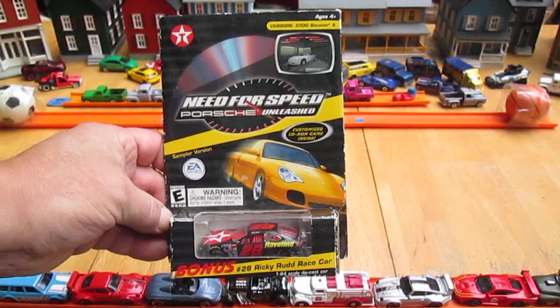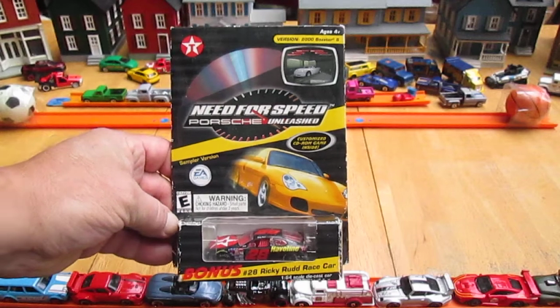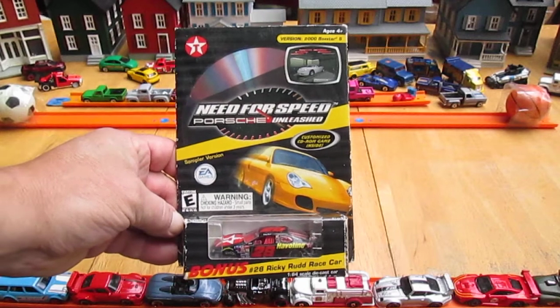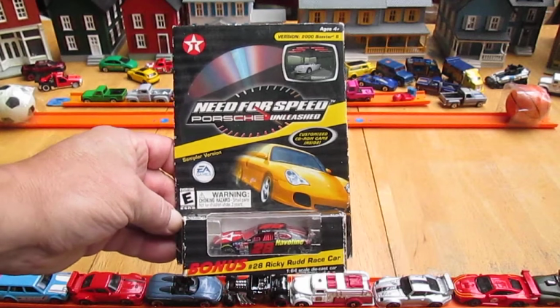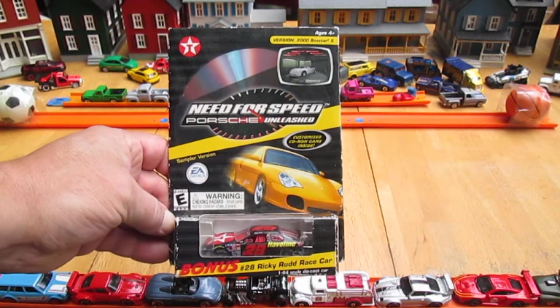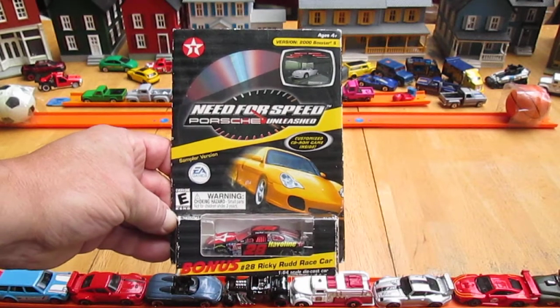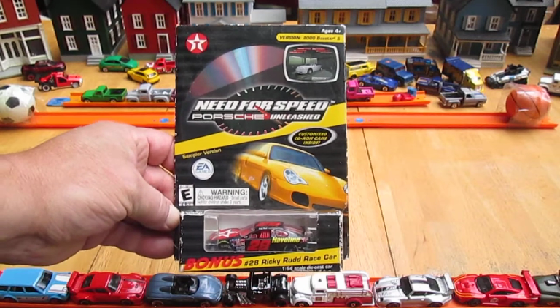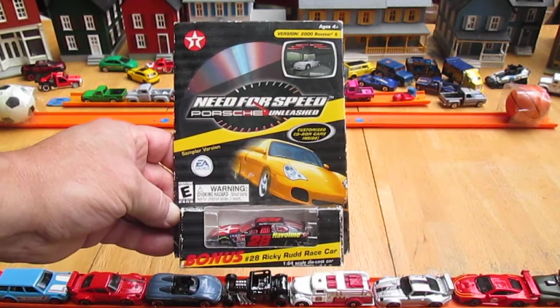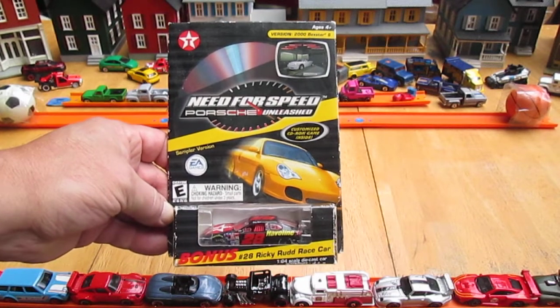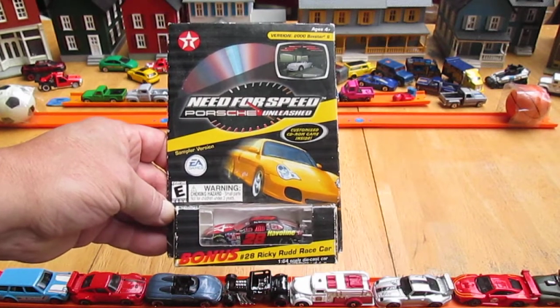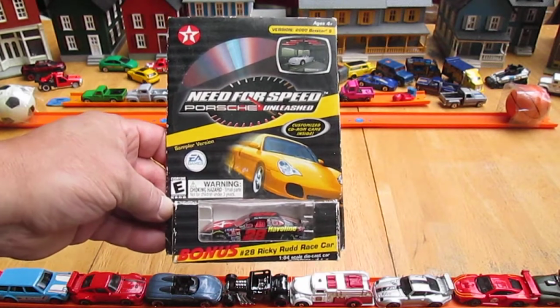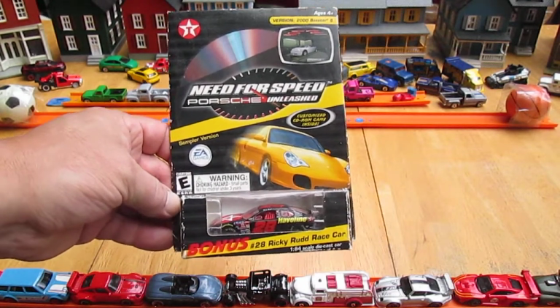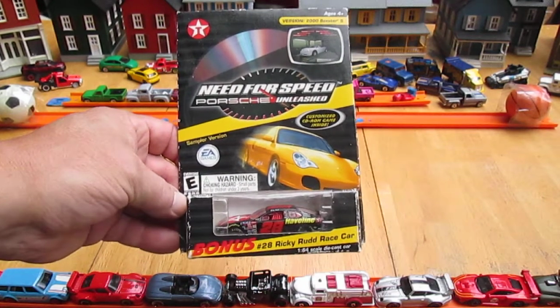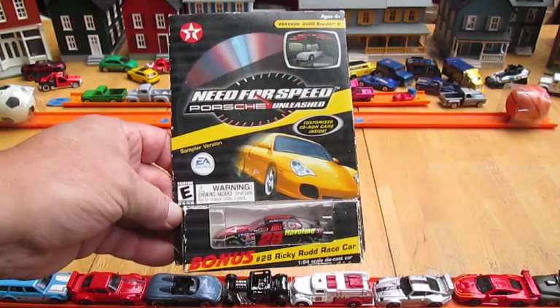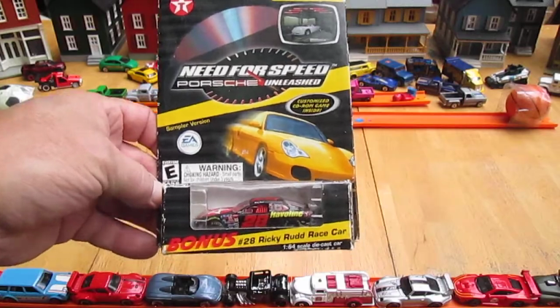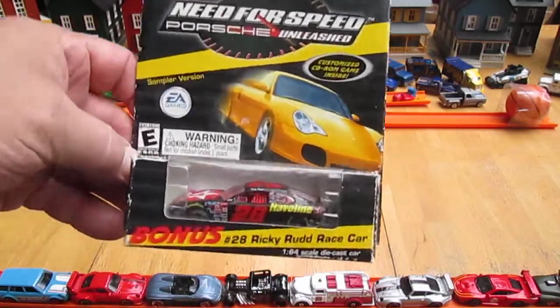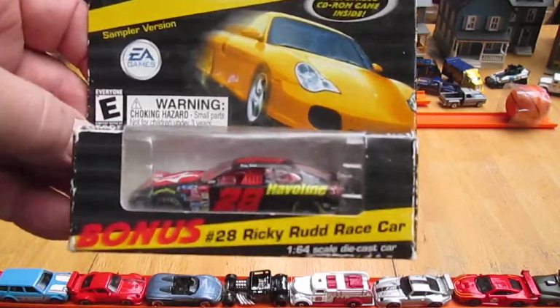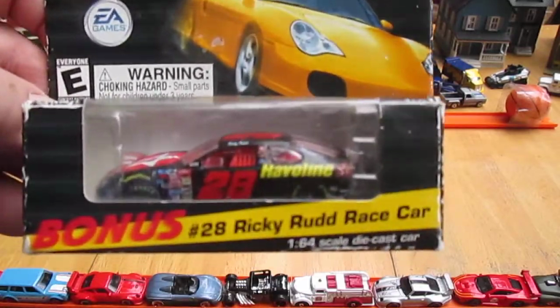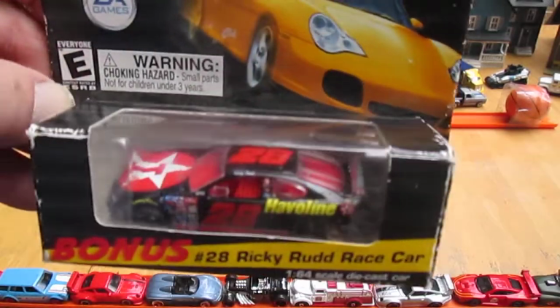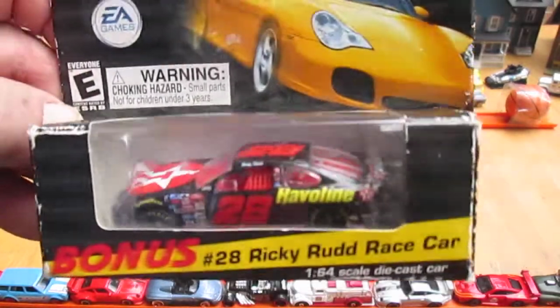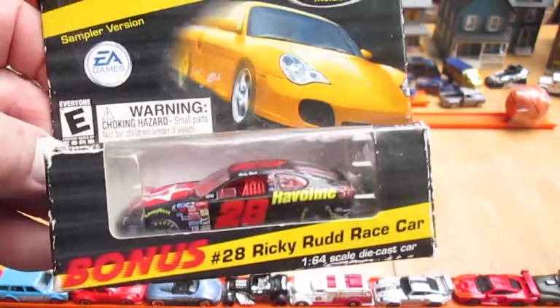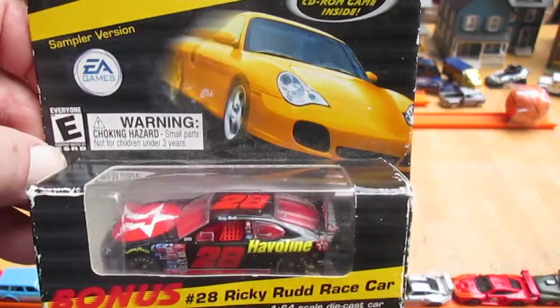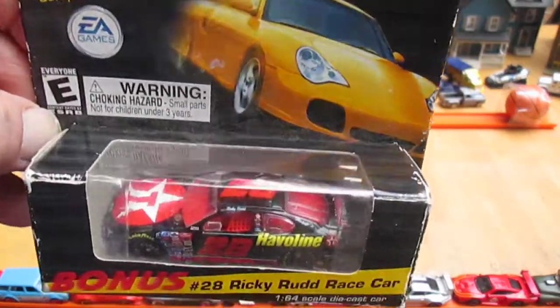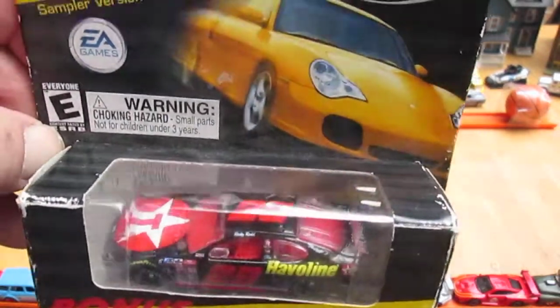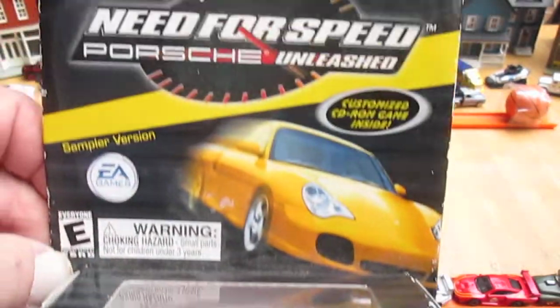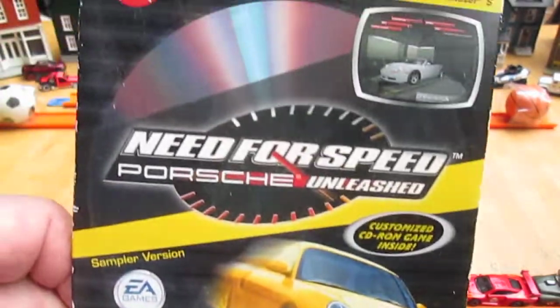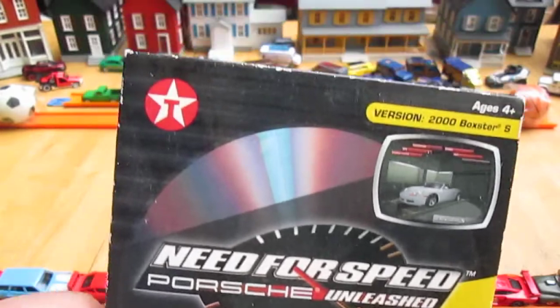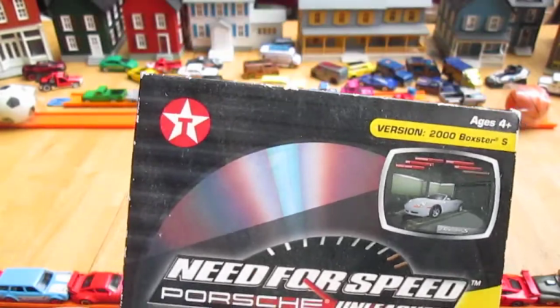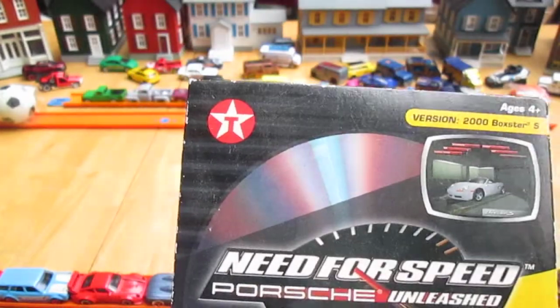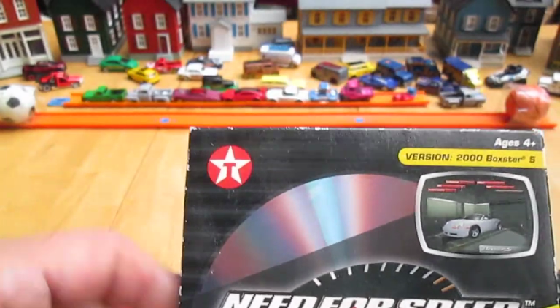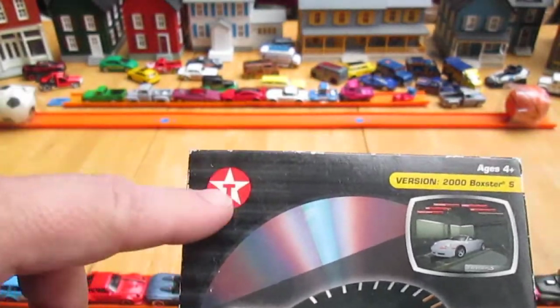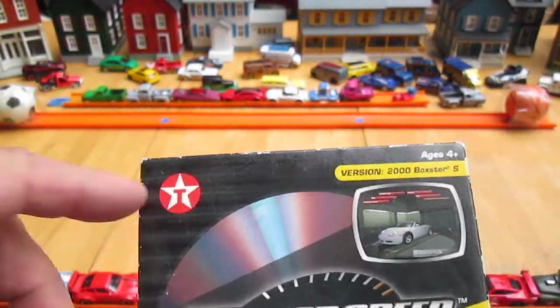Hello and welcome back to Timmy's 10 again for an unboxing of a 2000 diecast car. It's a 1:64 scale and it's NASCAR, and I believe this is a Texaco promotion of some sort.